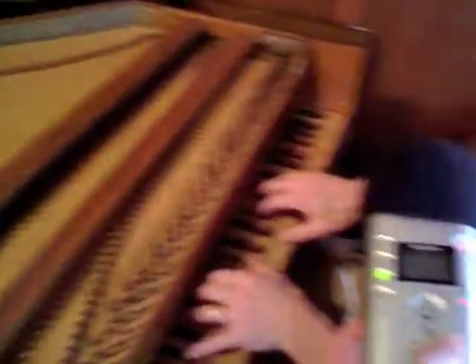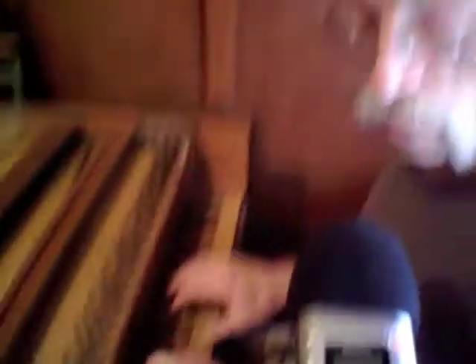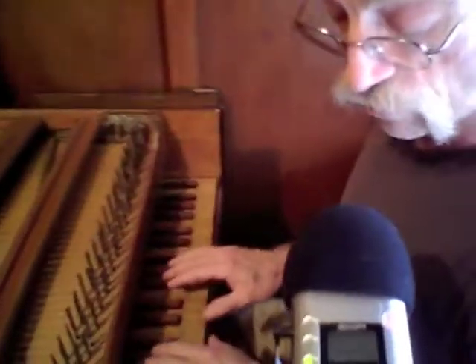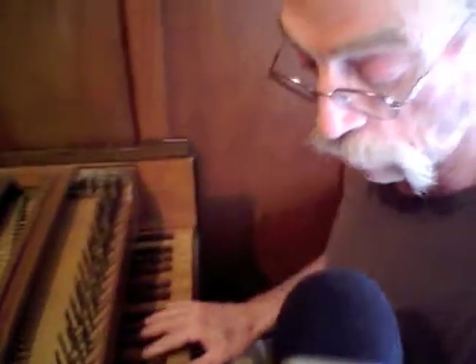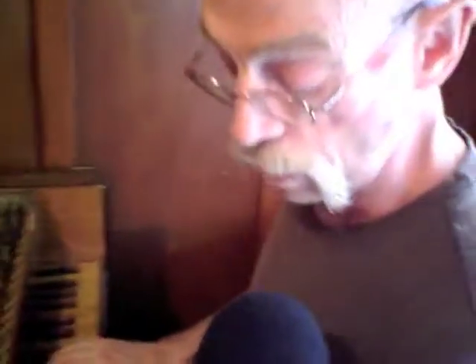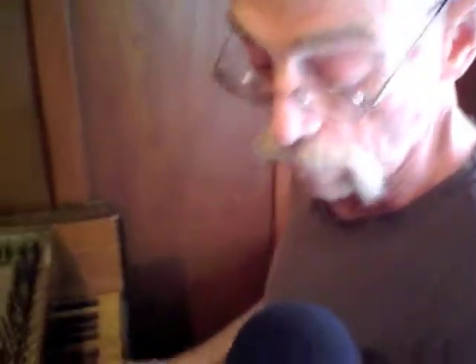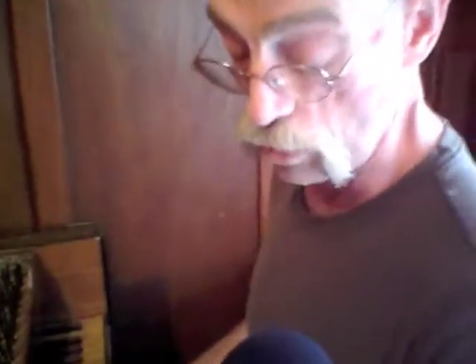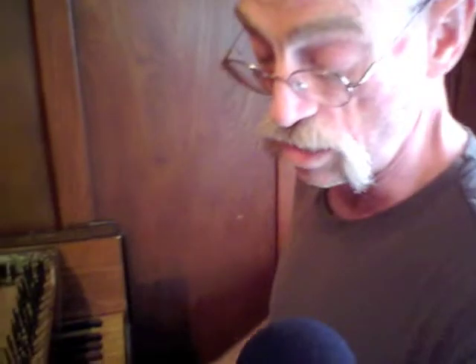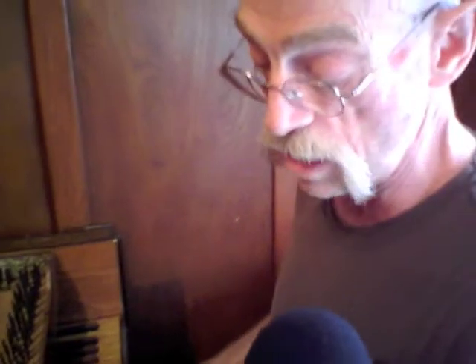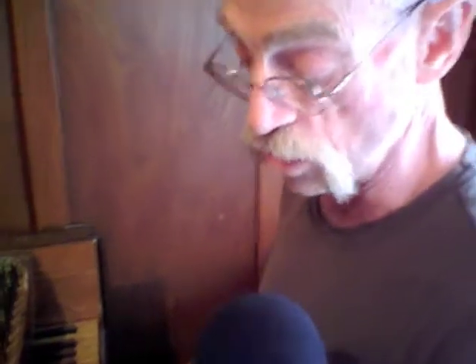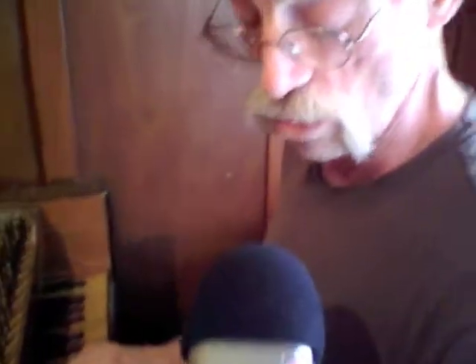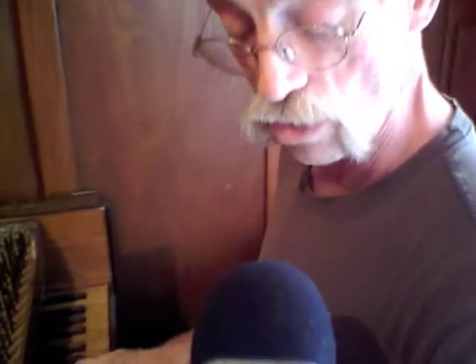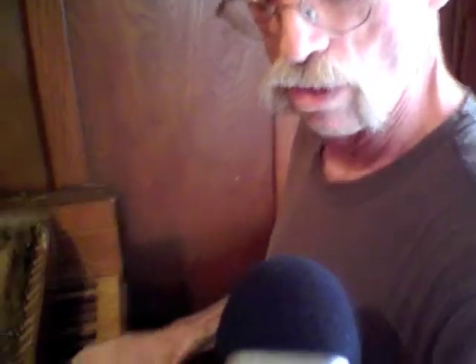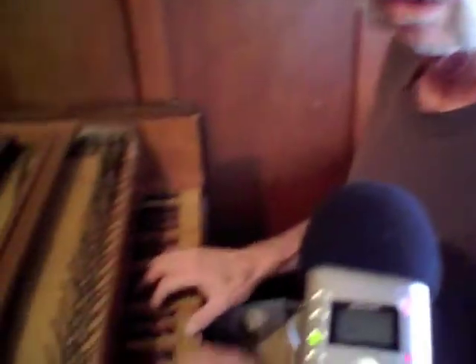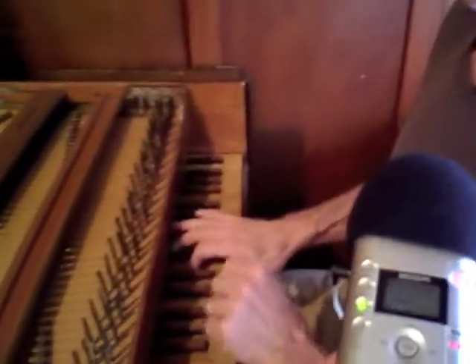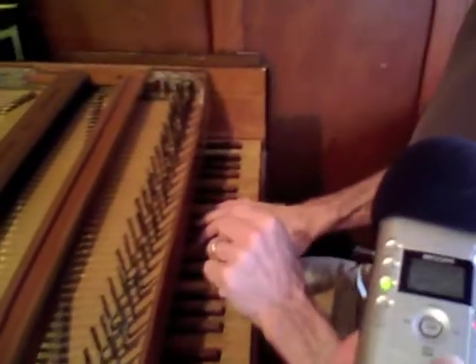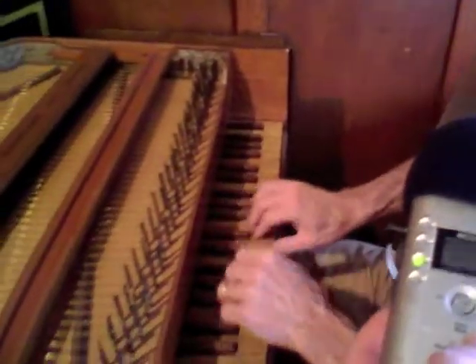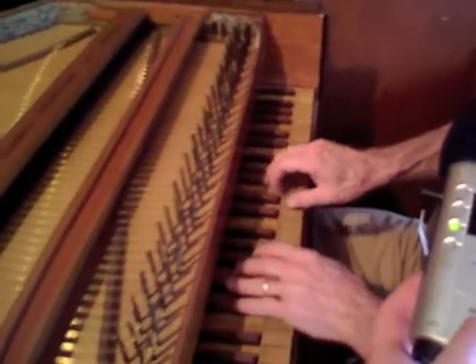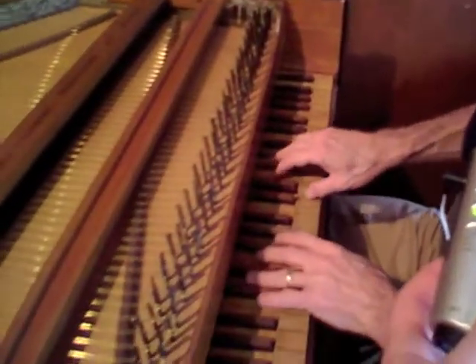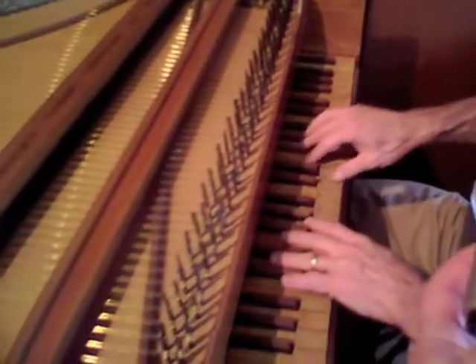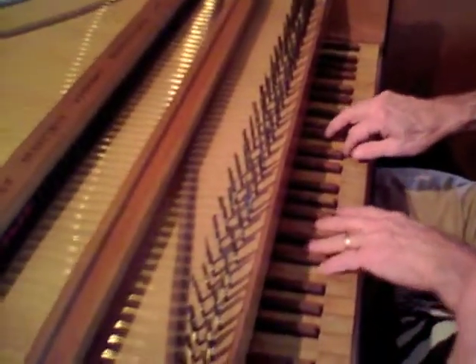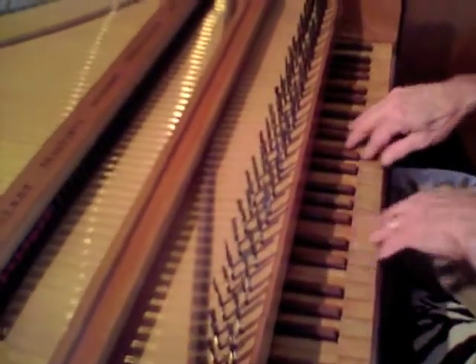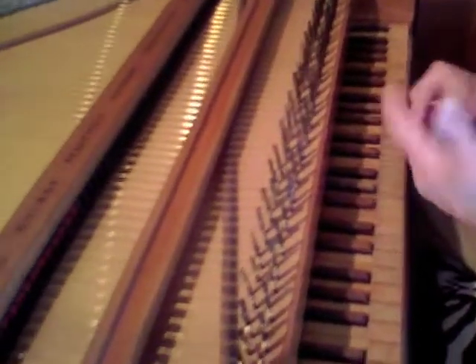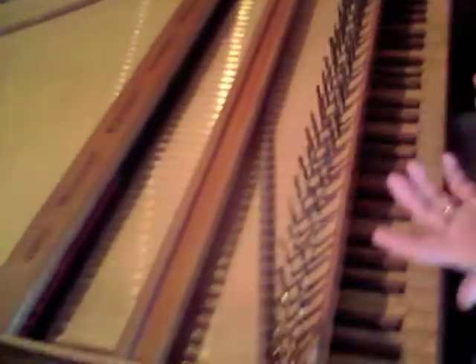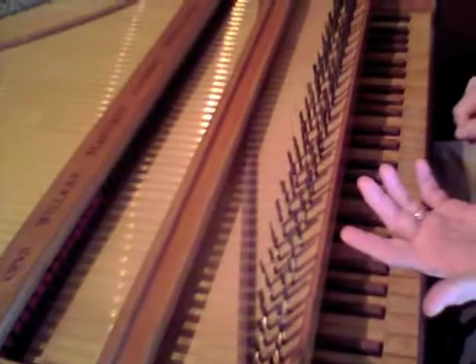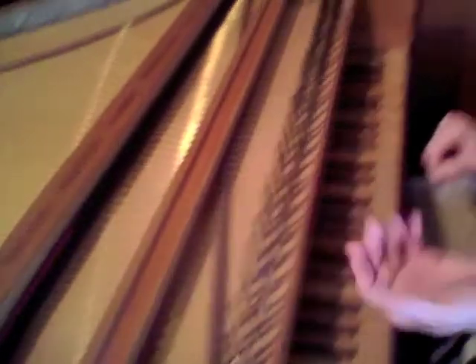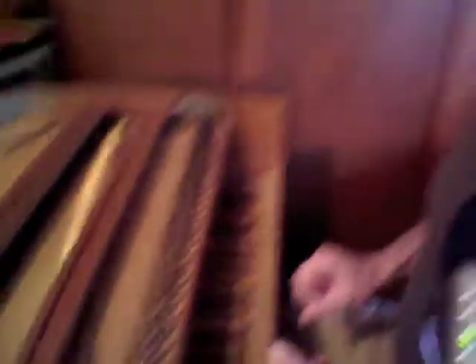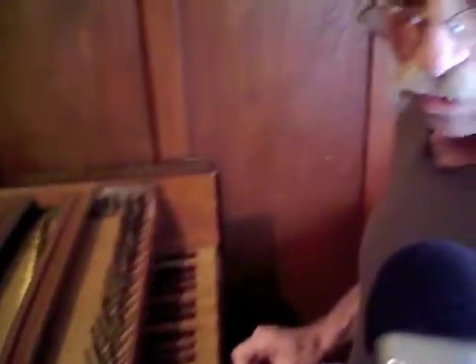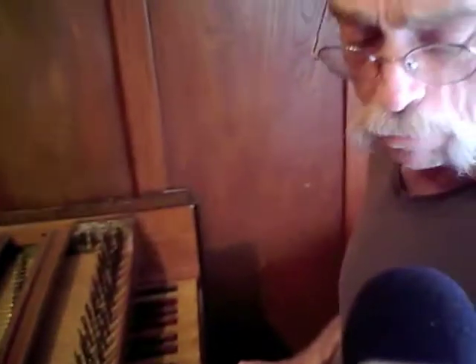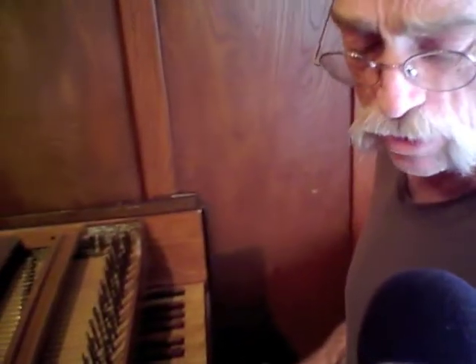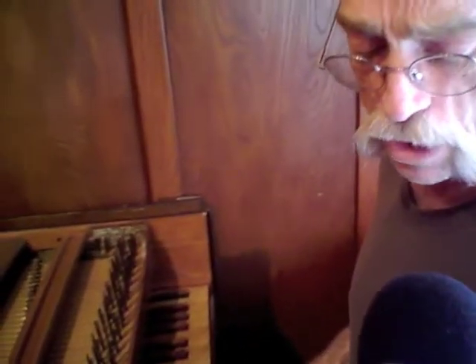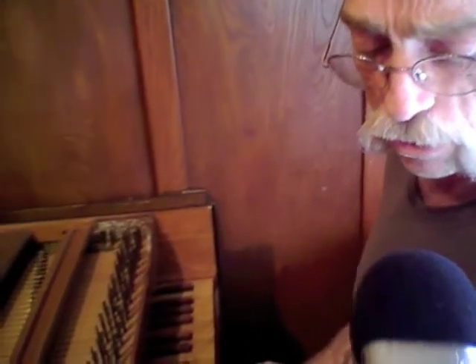Not very pretty. But when you go to C major, you have eight perfect major thirds.